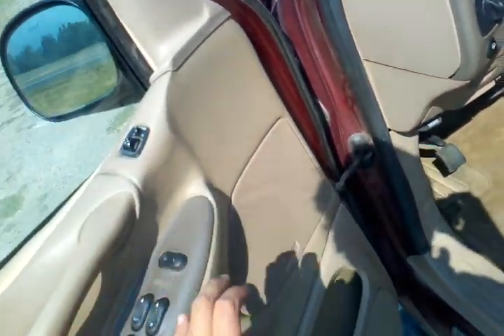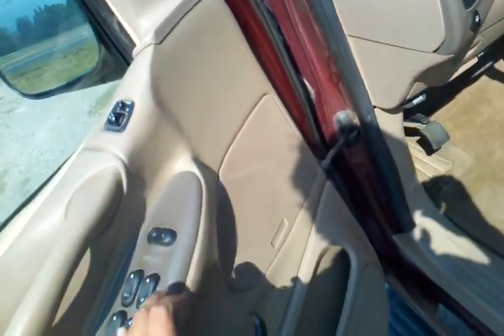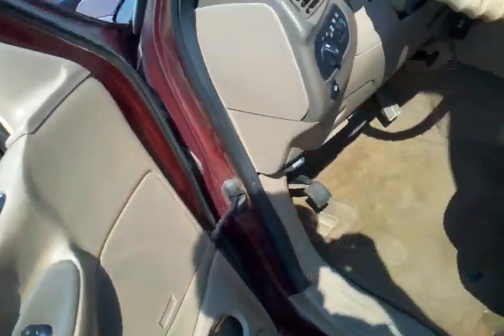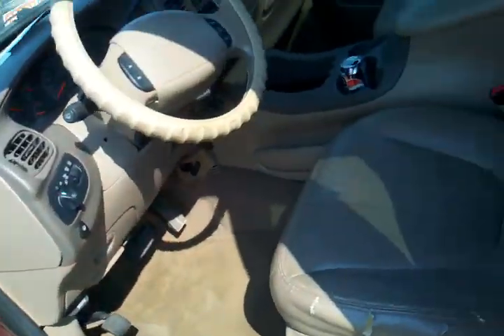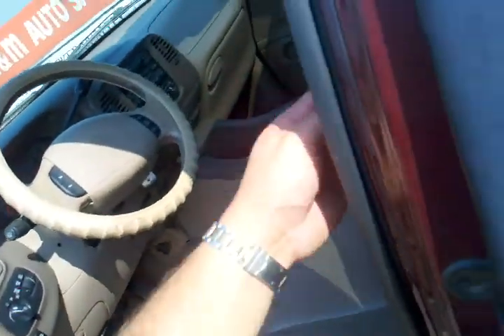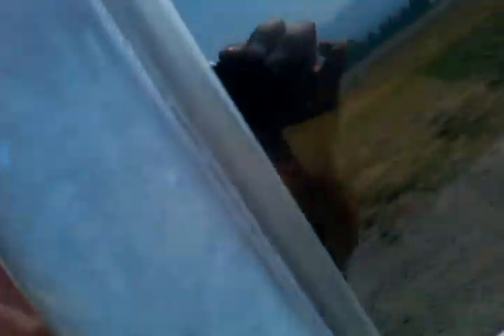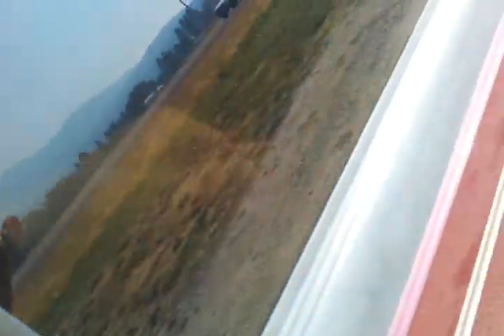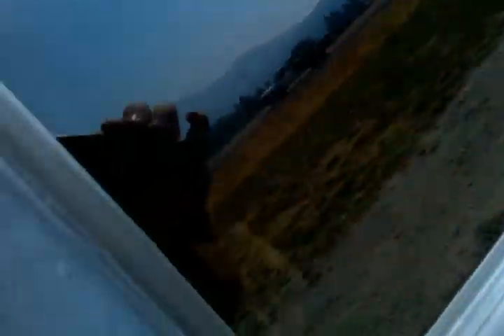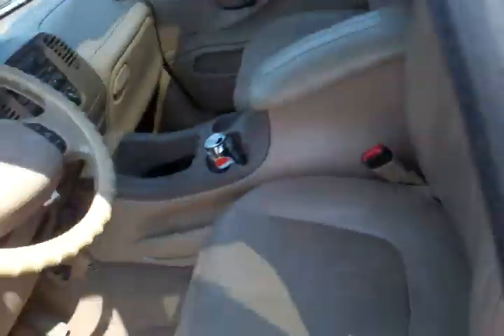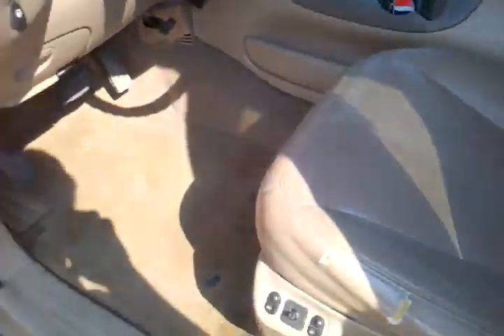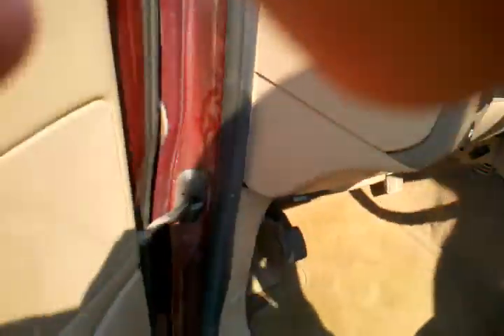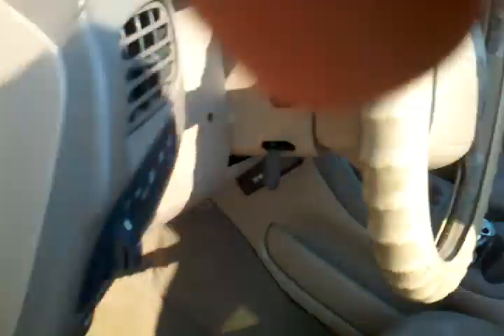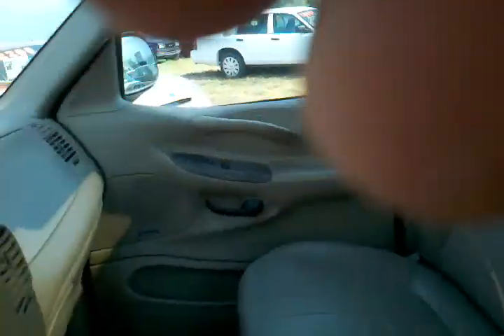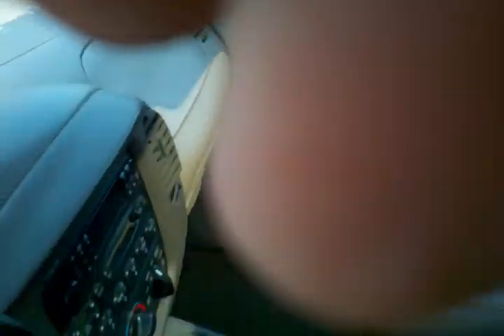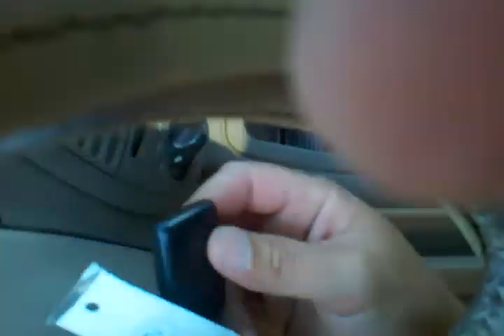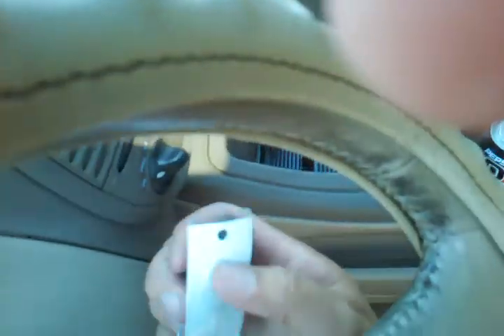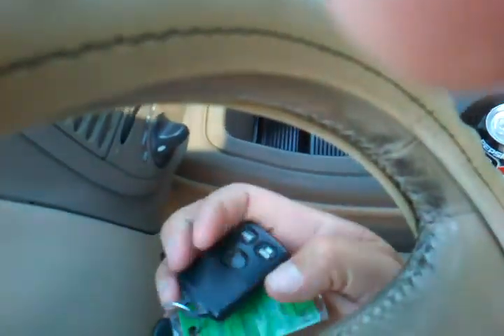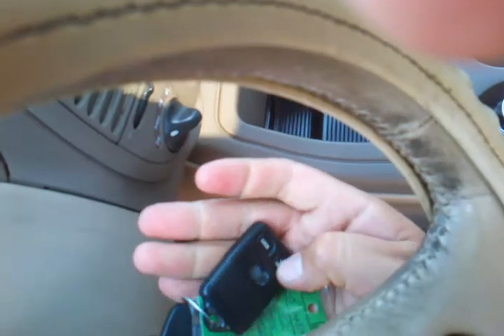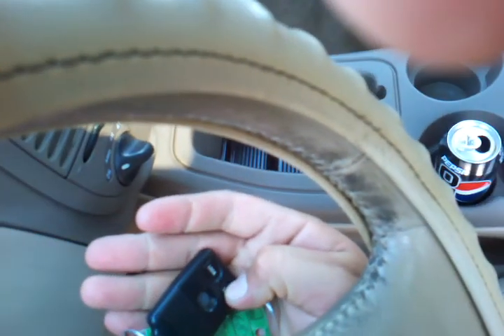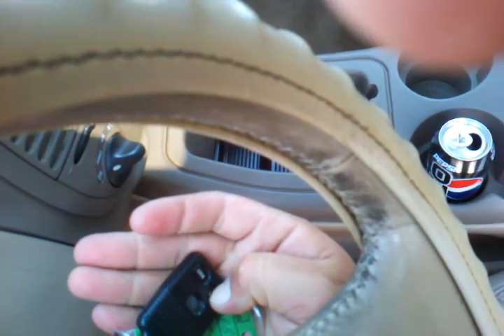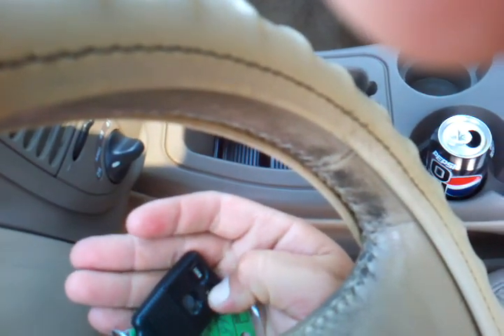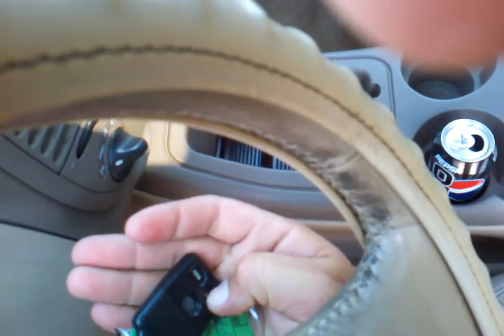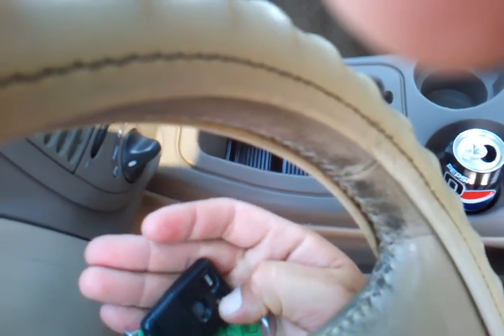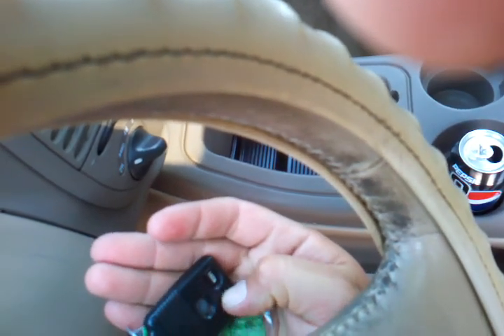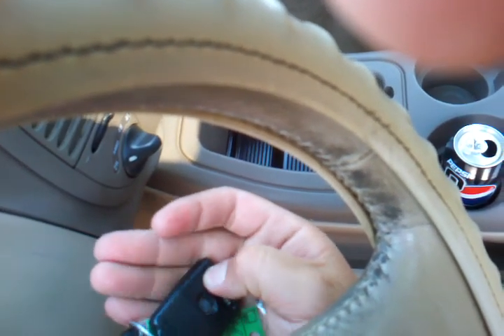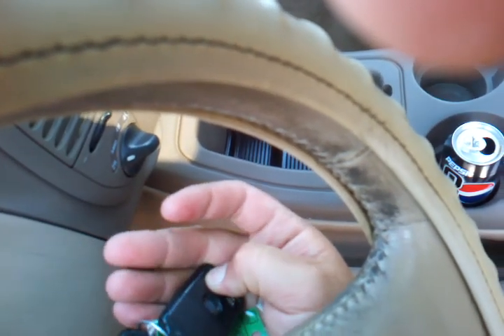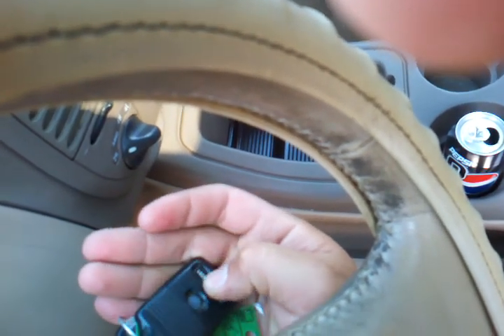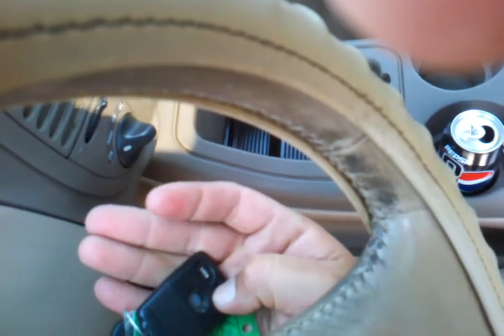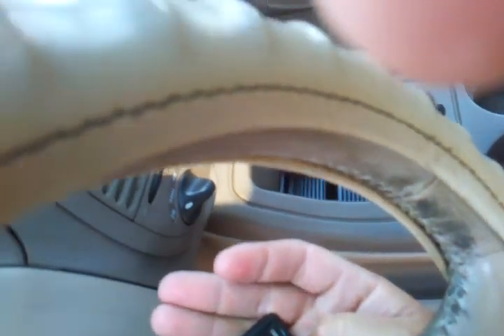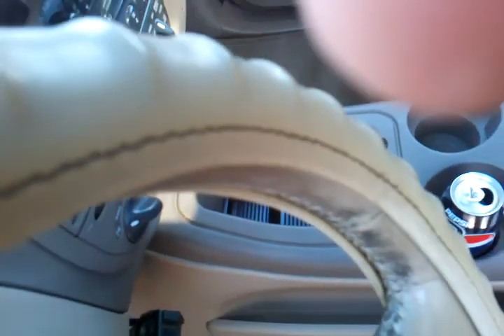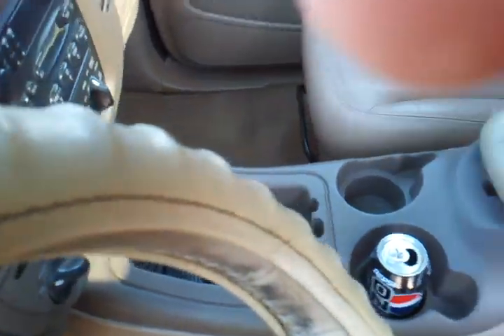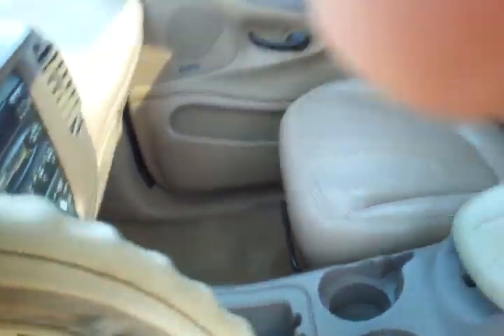Let's try the power door locks — power door locks don't work here. Let's see if they work from the other side. Let's try from the keypad. Nope, doesn't work from that side or that side.